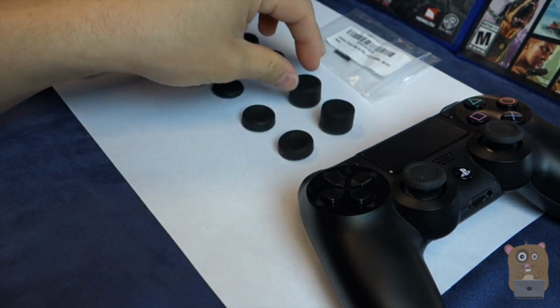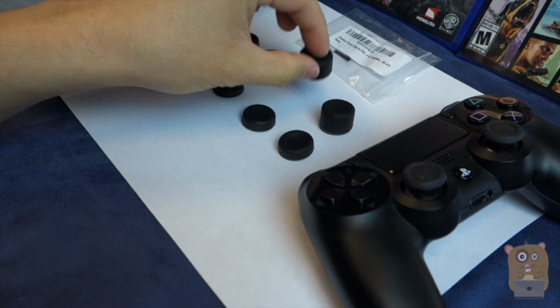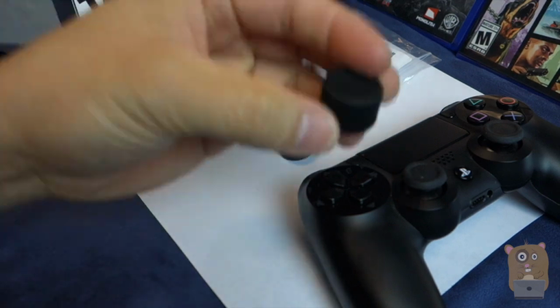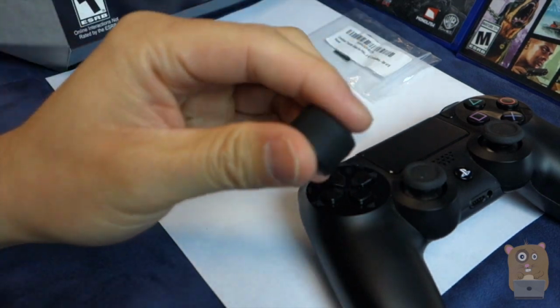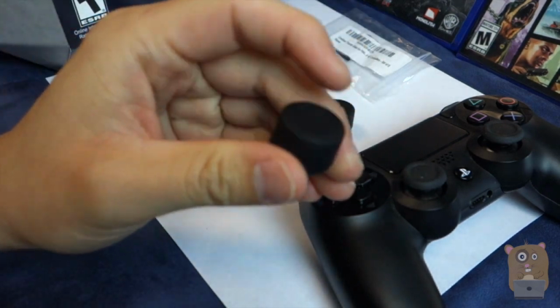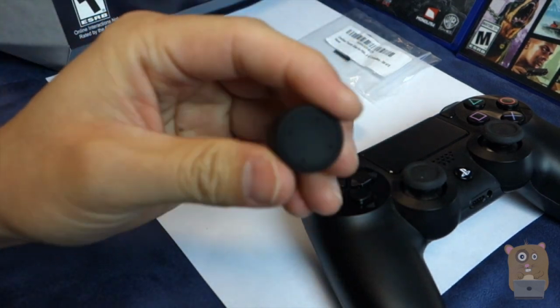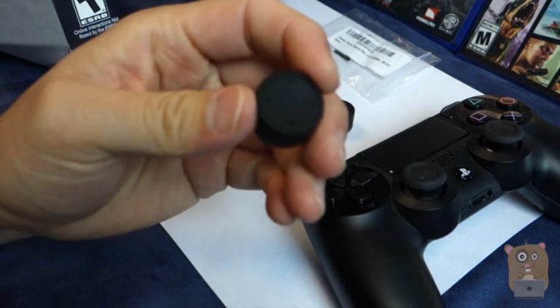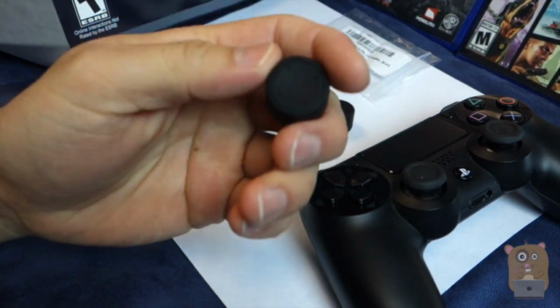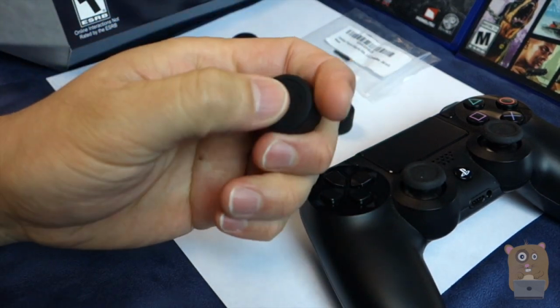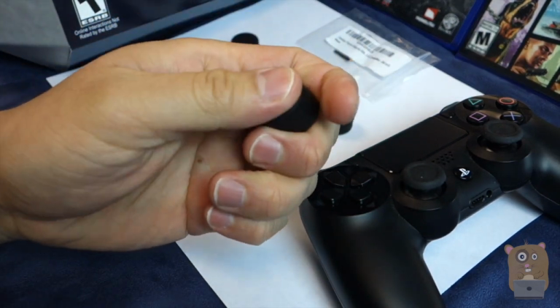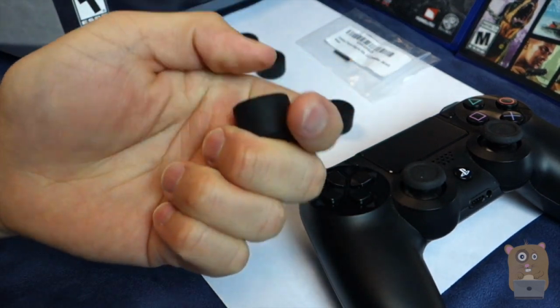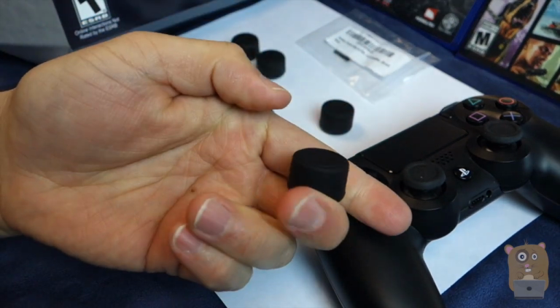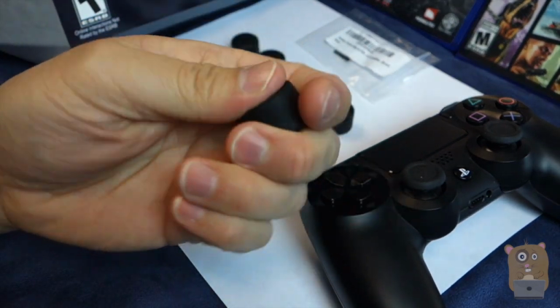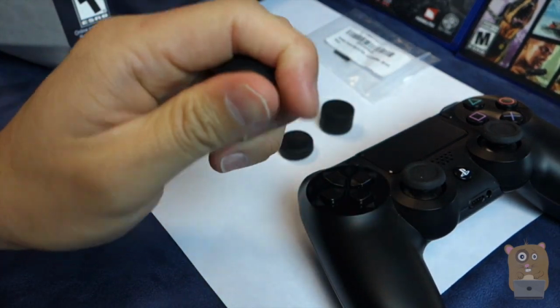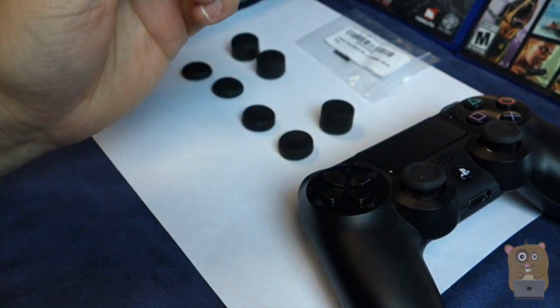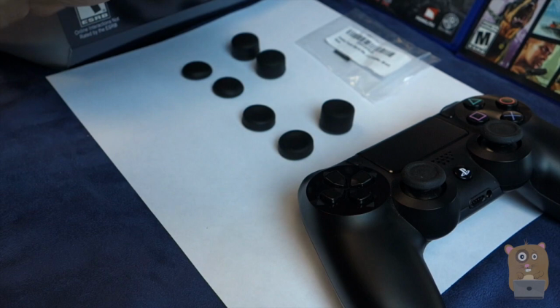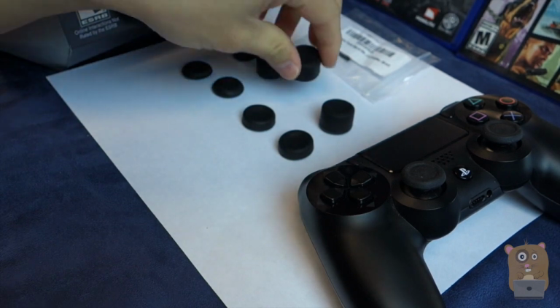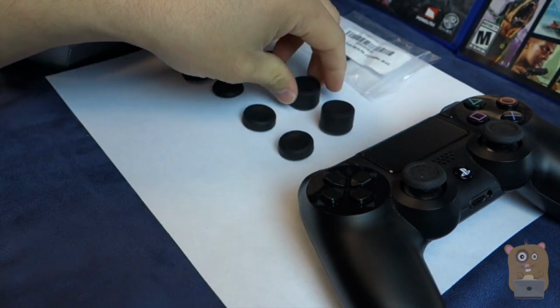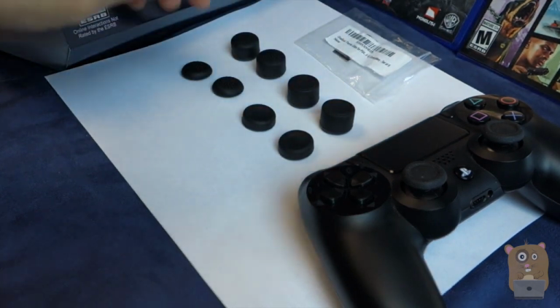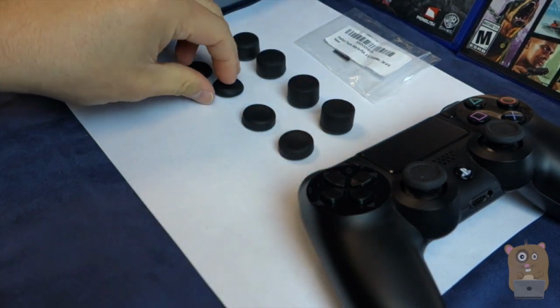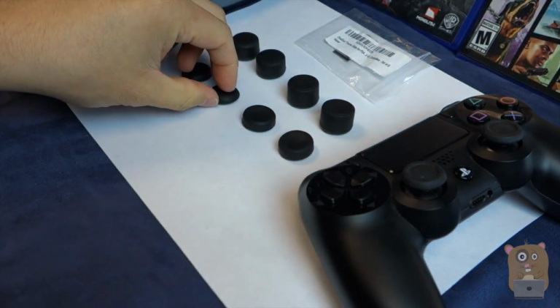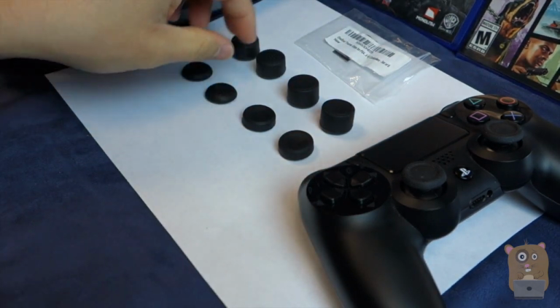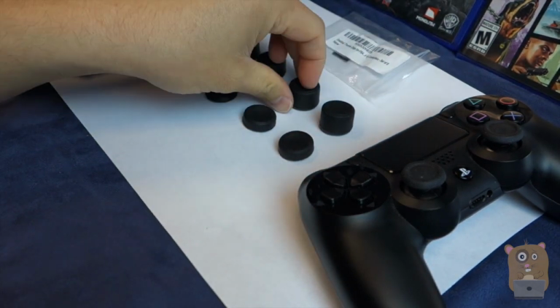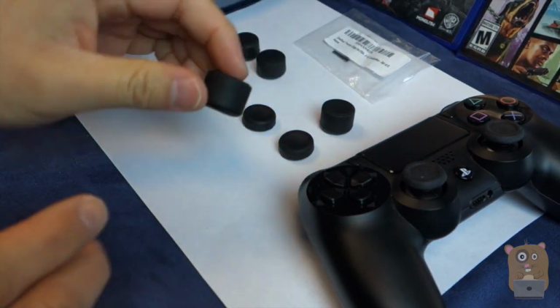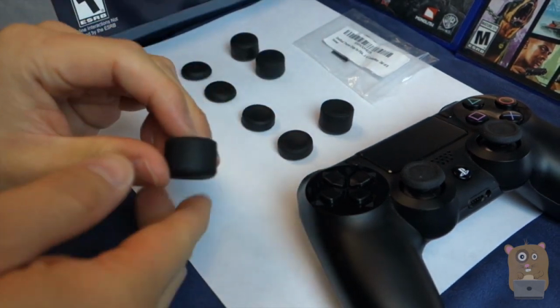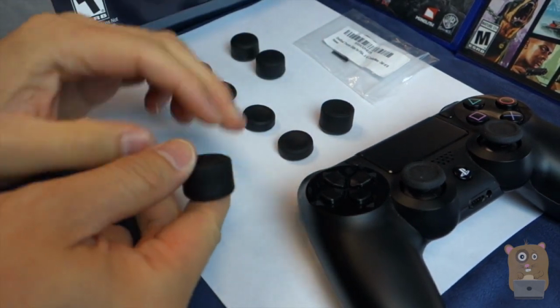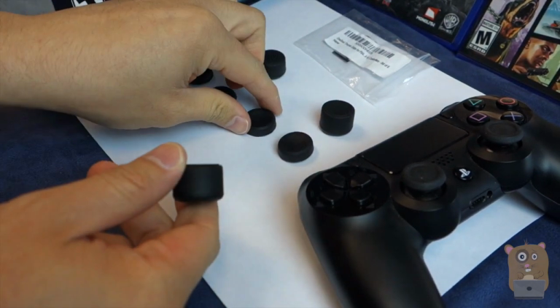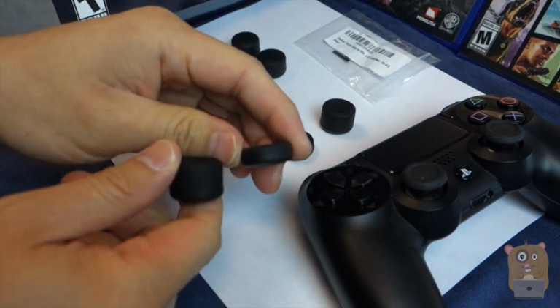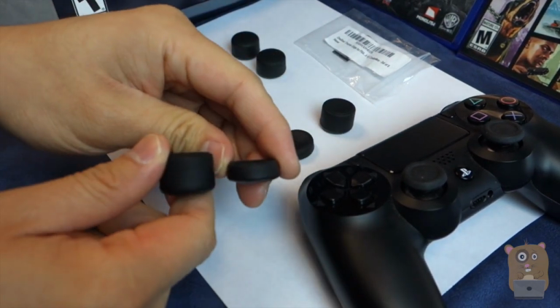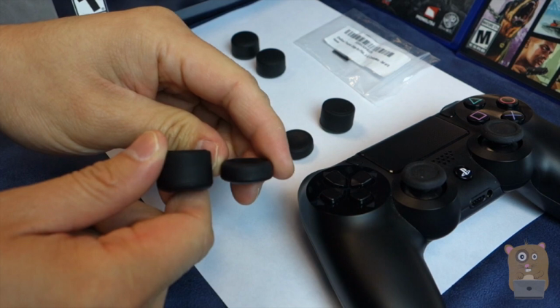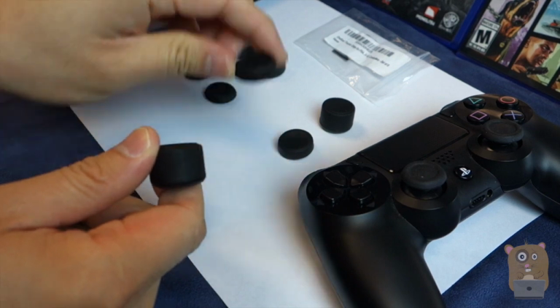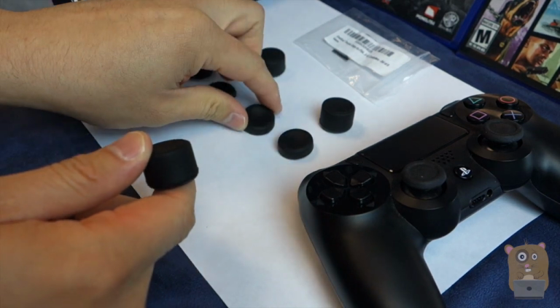For the concave one, there are four dimples, and since it's concave your thumb won't slip off it either. They do include a tall one and a short one for both convex and concave.